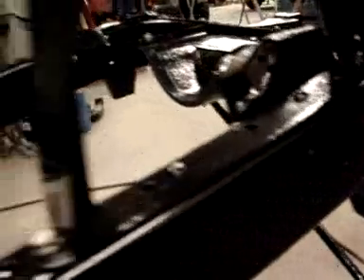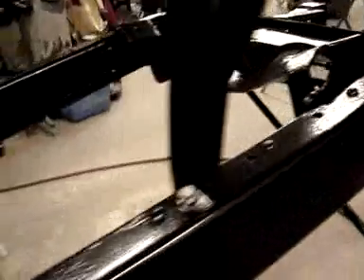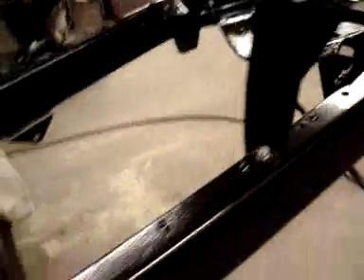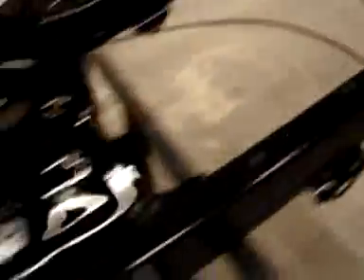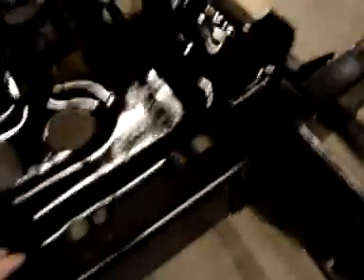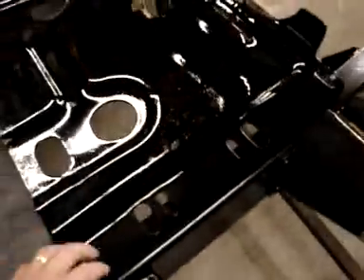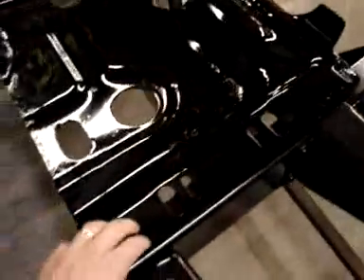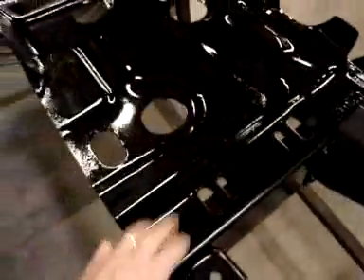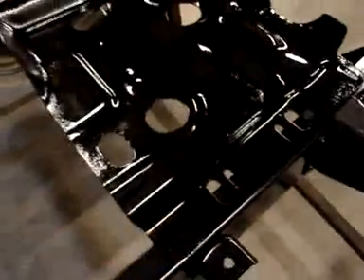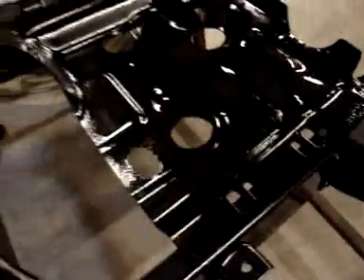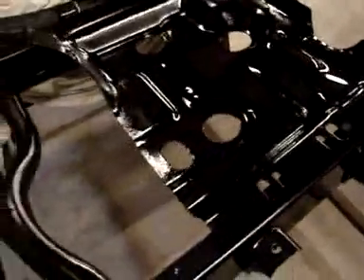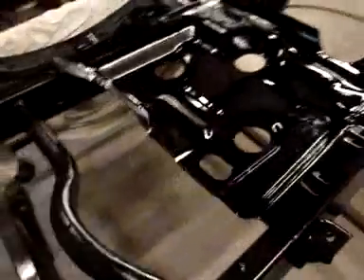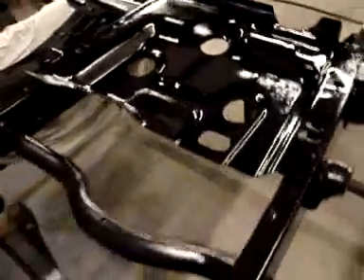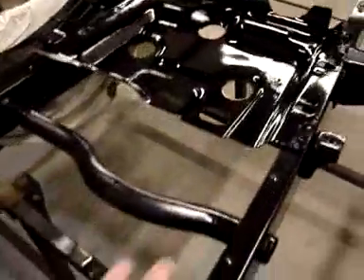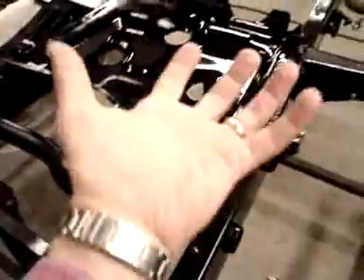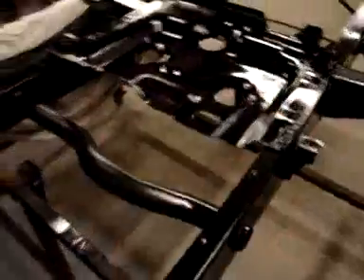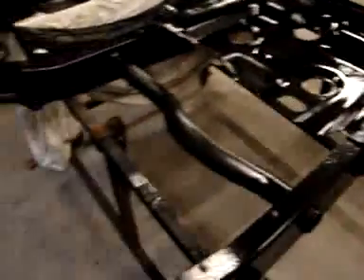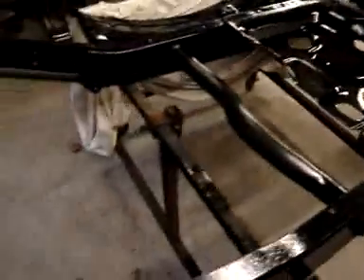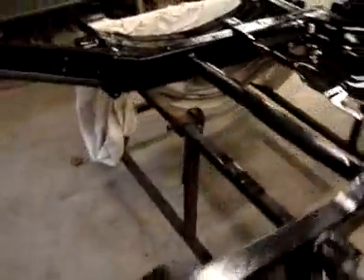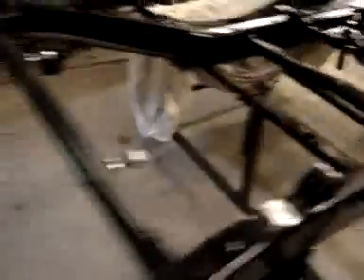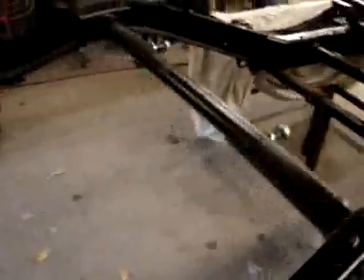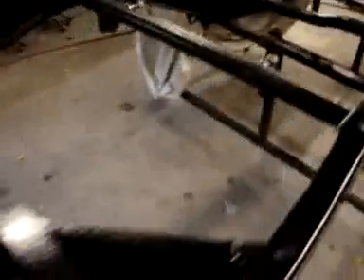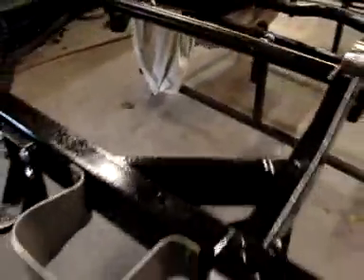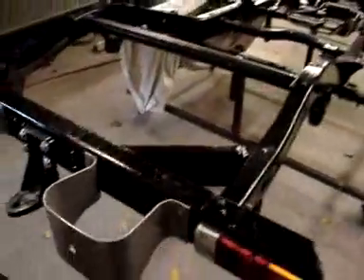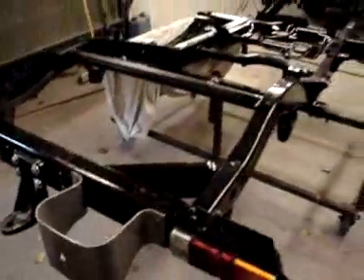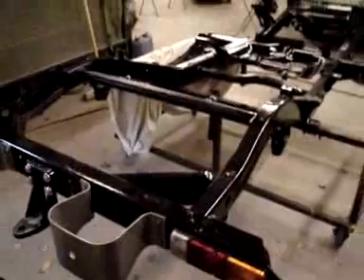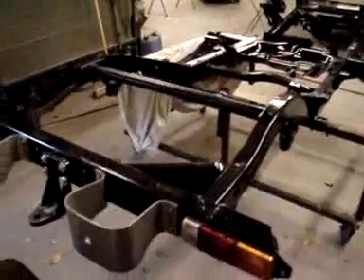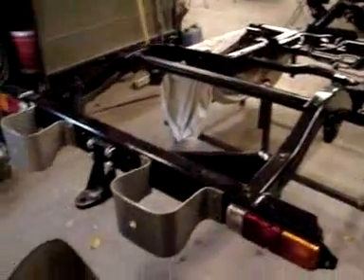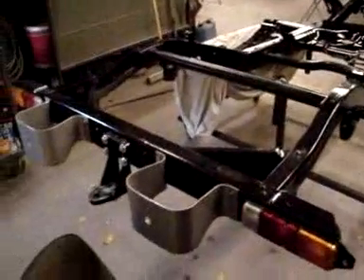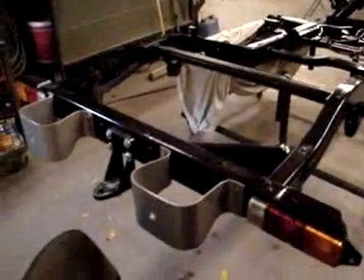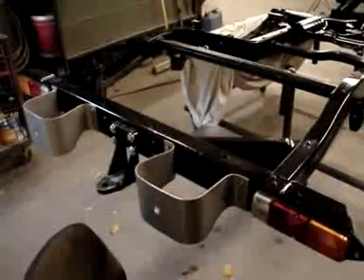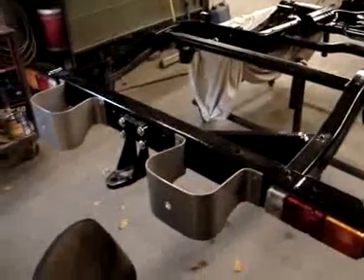So it looks great. This is not bolted on — it's just sitting here, but it has been sandblasted and painted, and it's ready to be bolted from underneath. Looks really nice. It's a great frame in great condition.